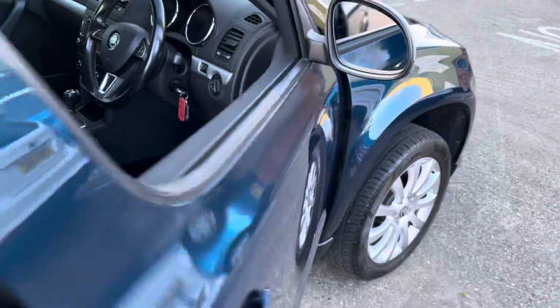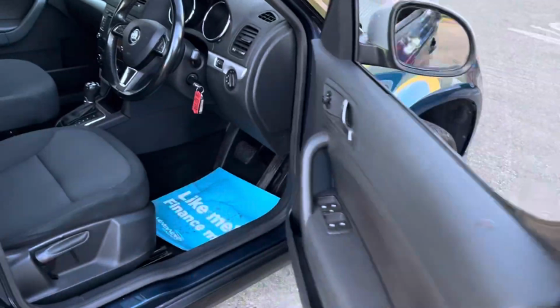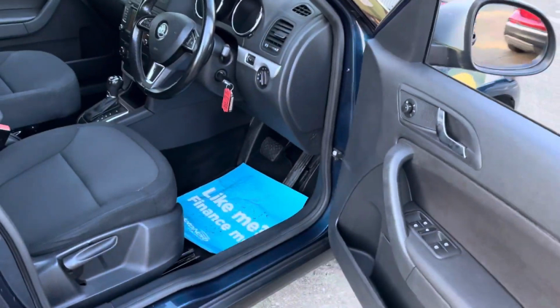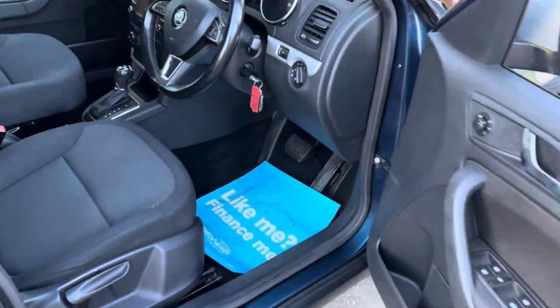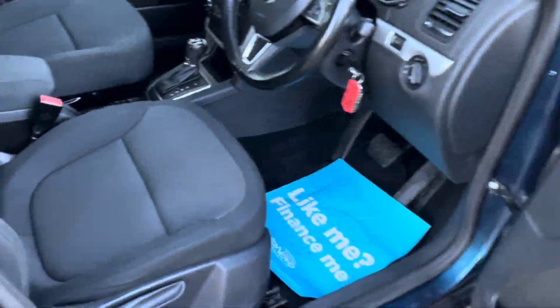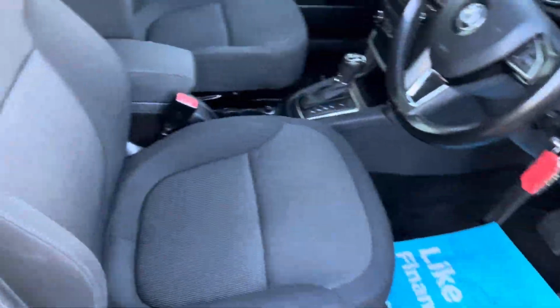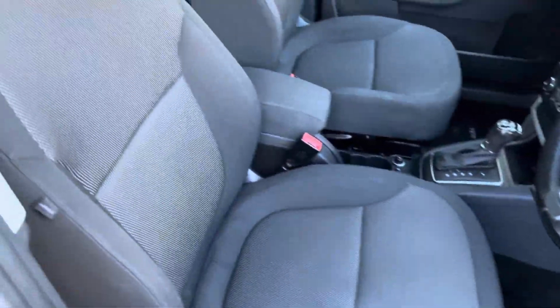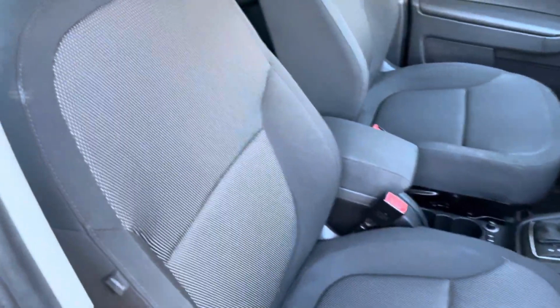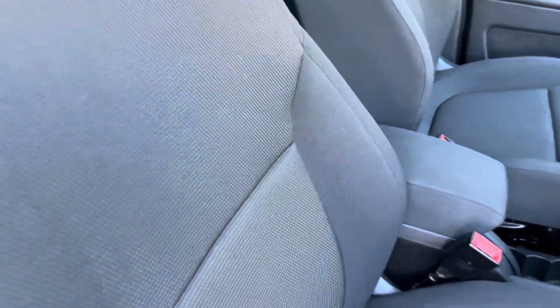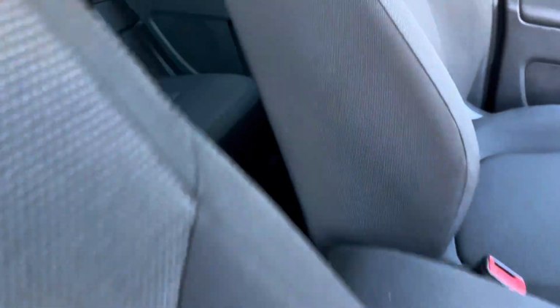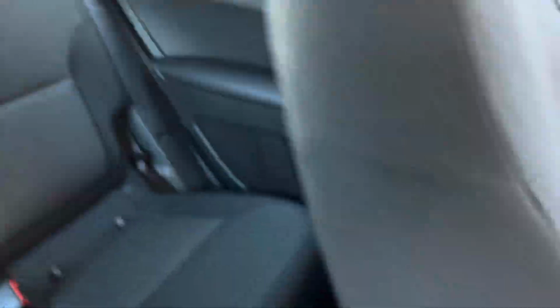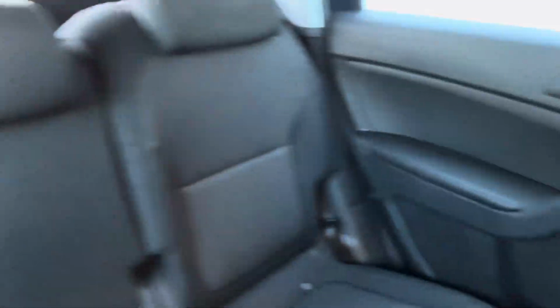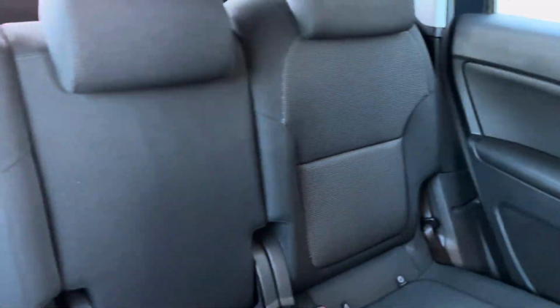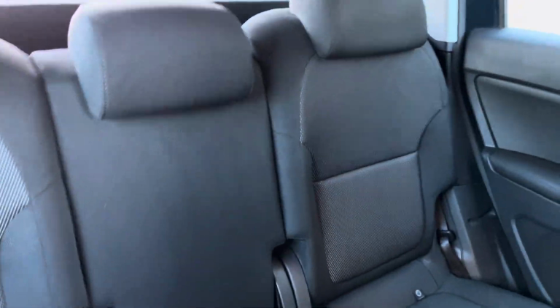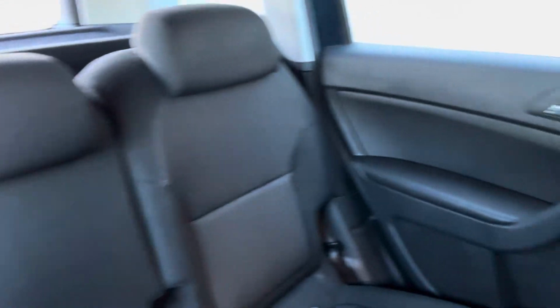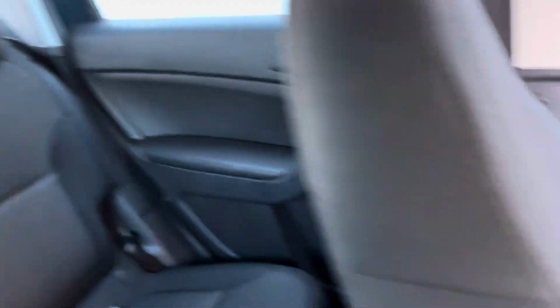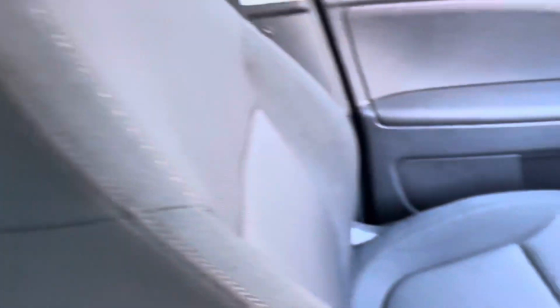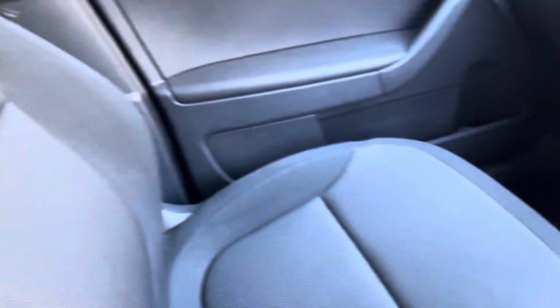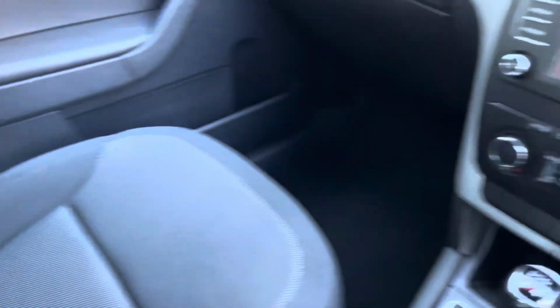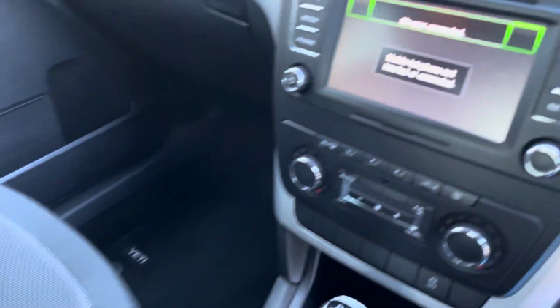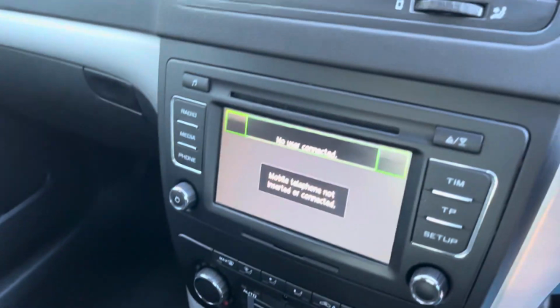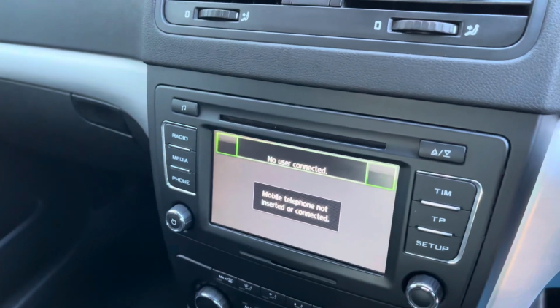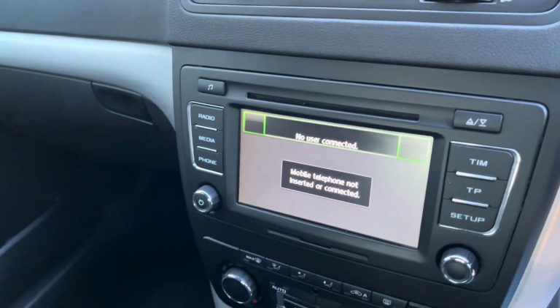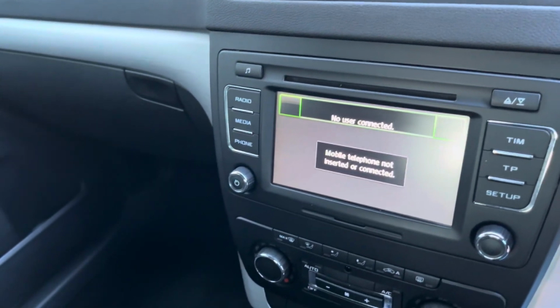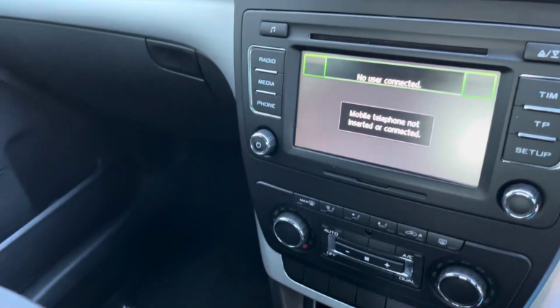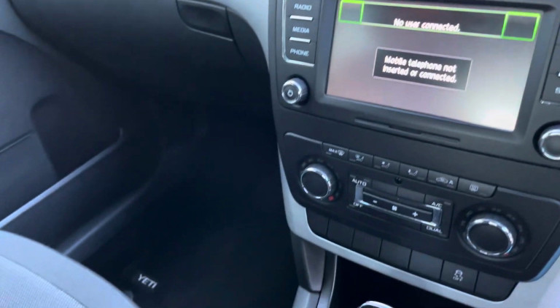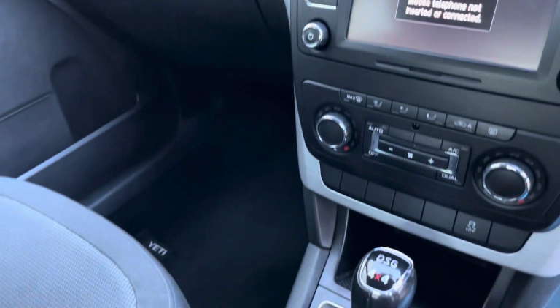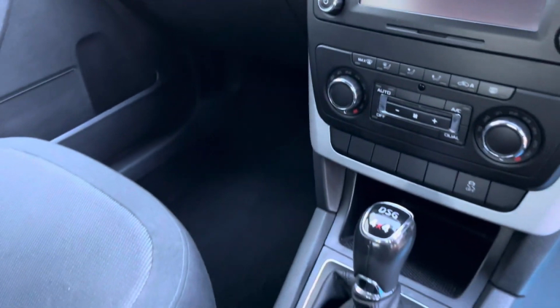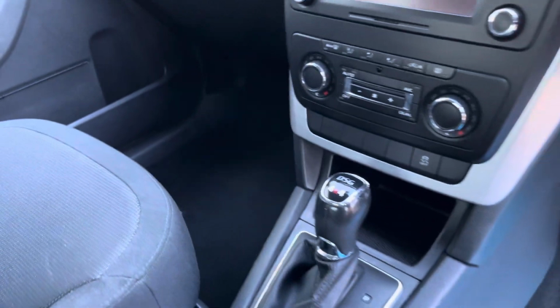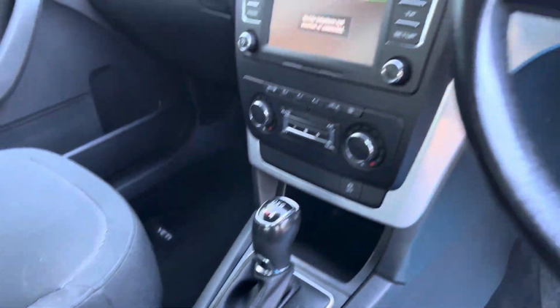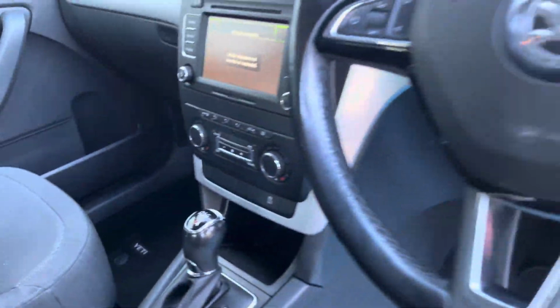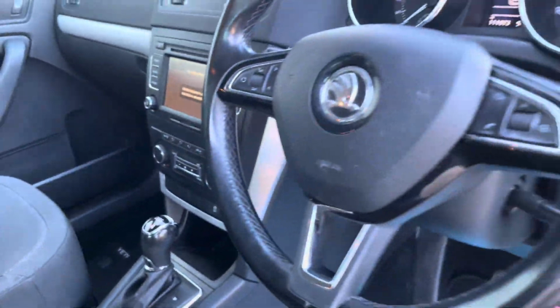Internally you've got black cloth seats, as you can see in excellent condition throughout. It has Bluetooth for your phone, climate control, and cruise control.